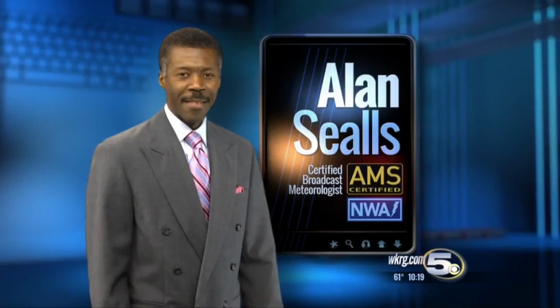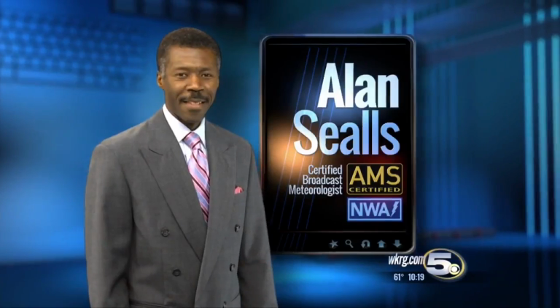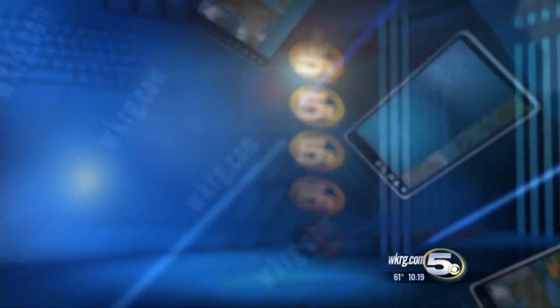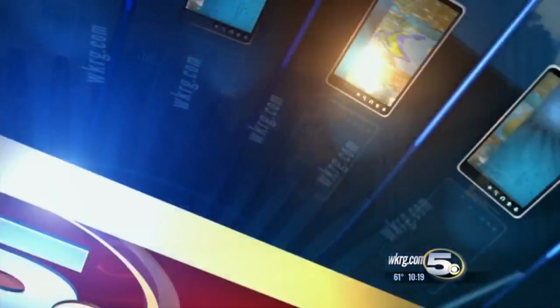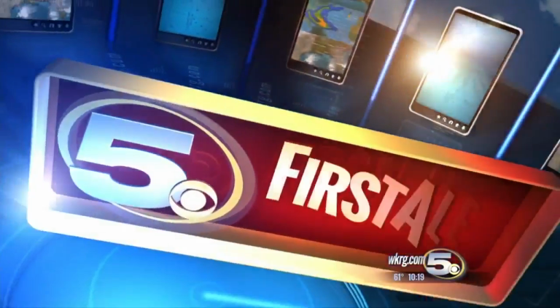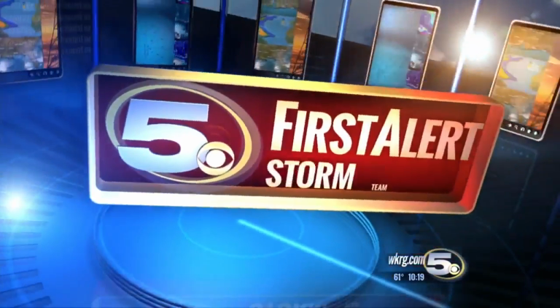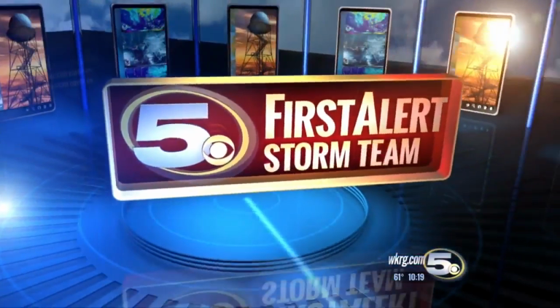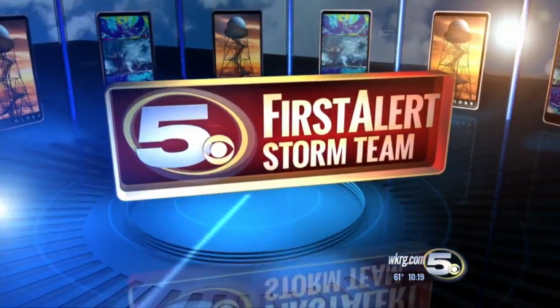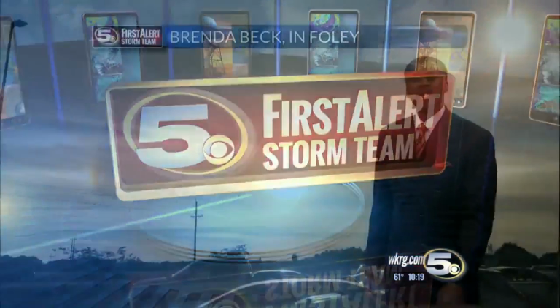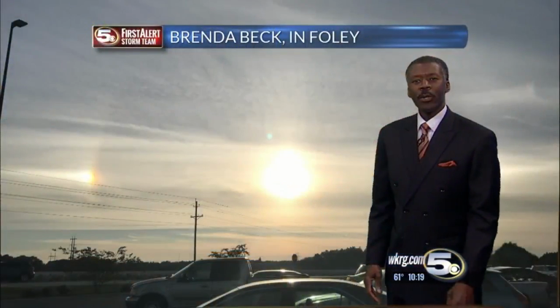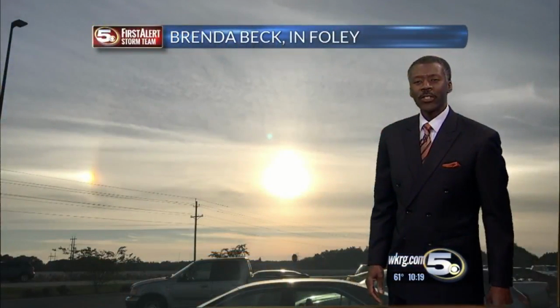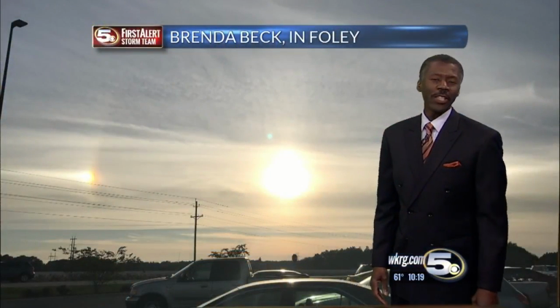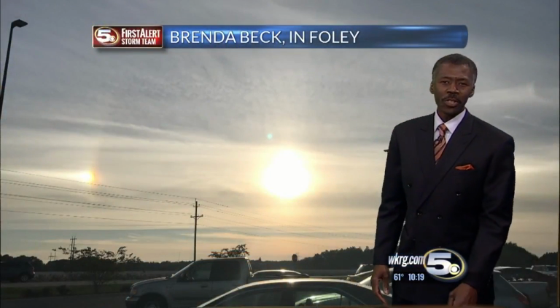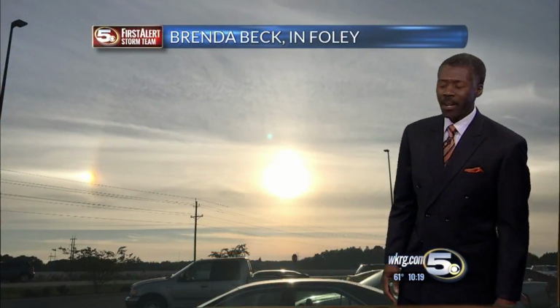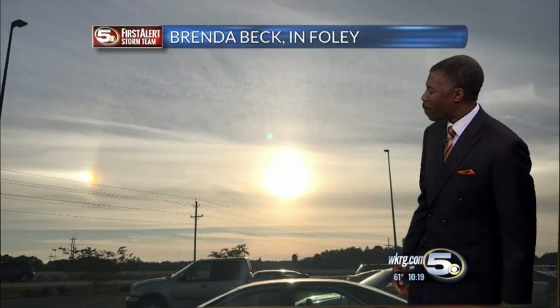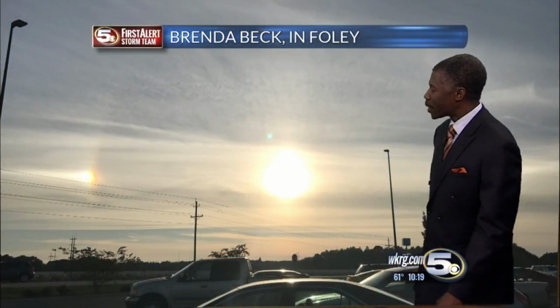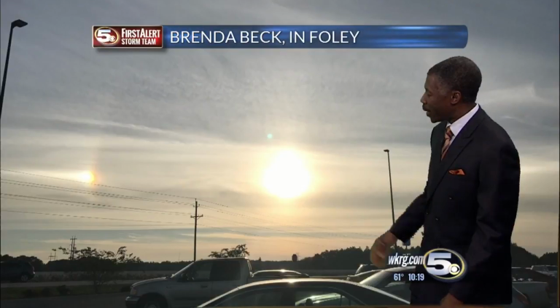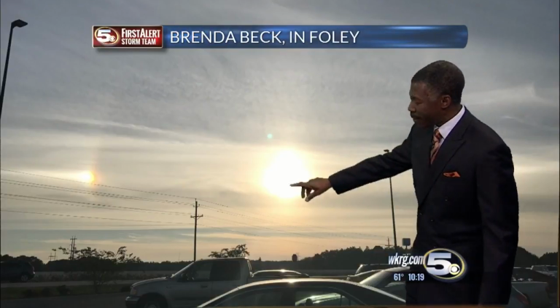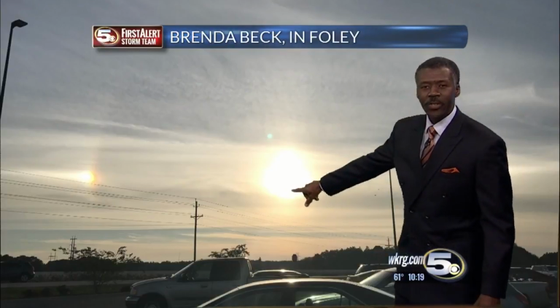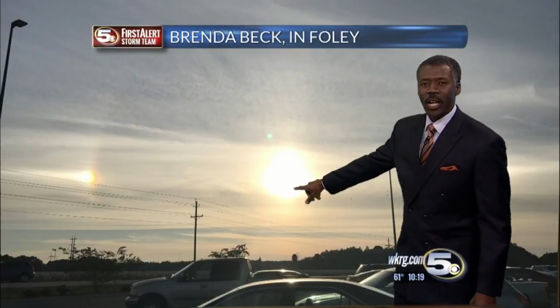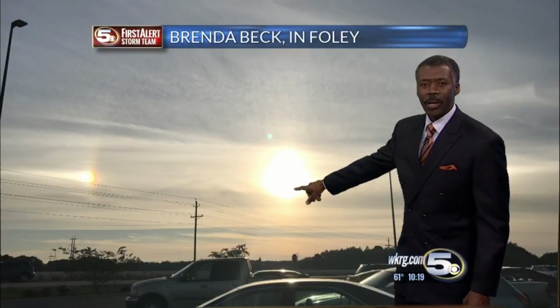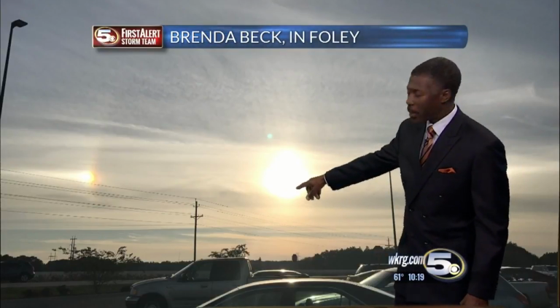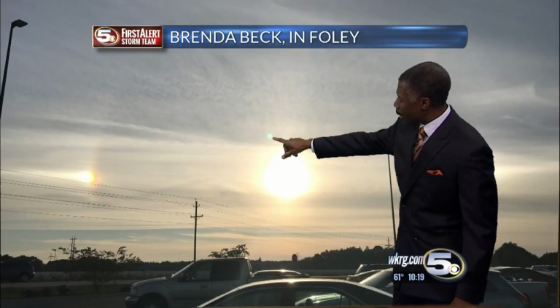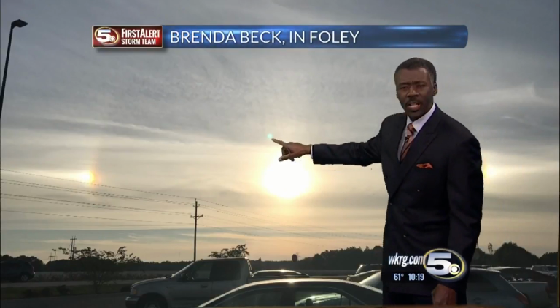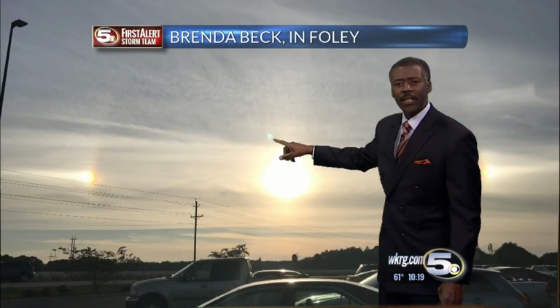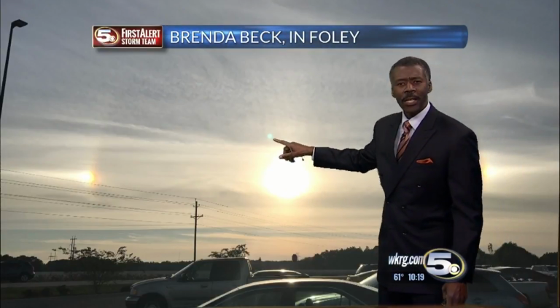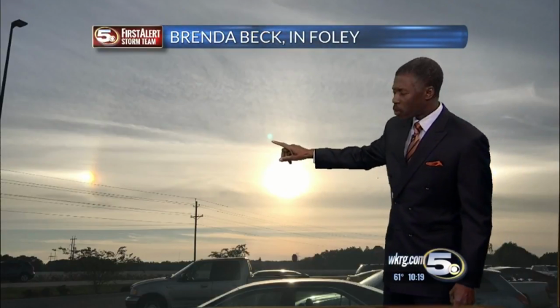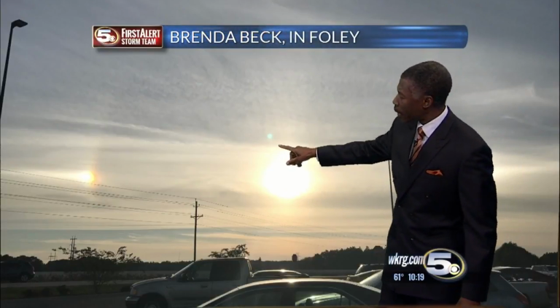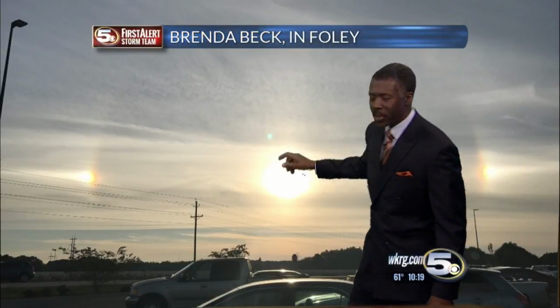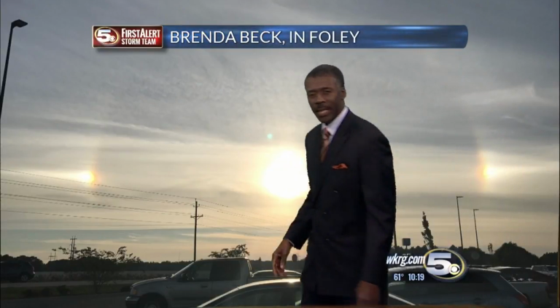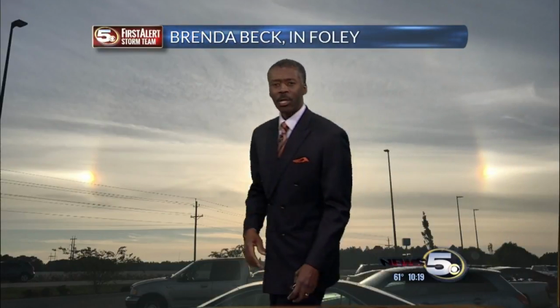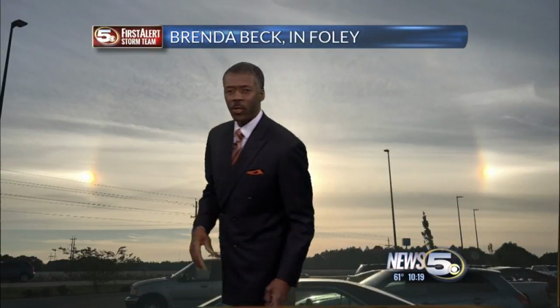Alan Seals with First Alert Weather. We saw silky cirrus clouds on a marvelous Monday. There's the sun in the middle of the picture. That little dot next to it — that's a reflection inside the camera lens.